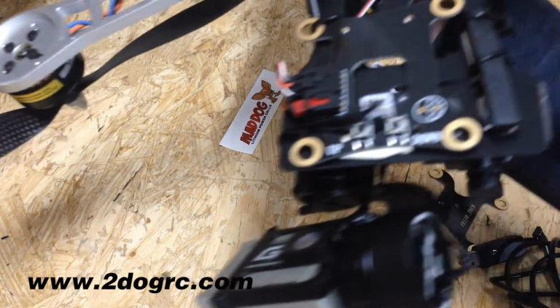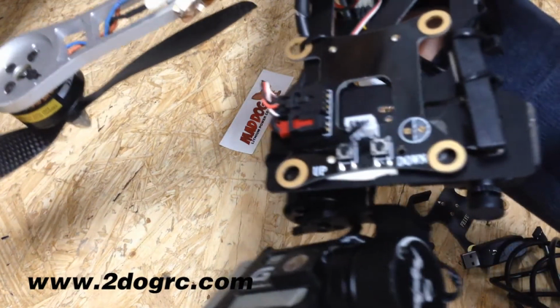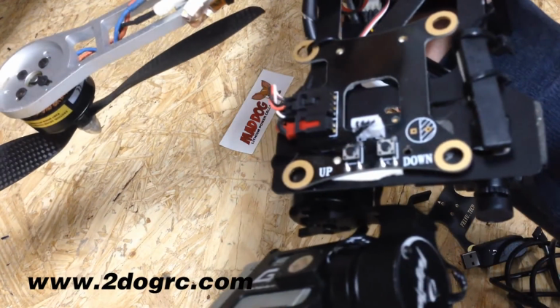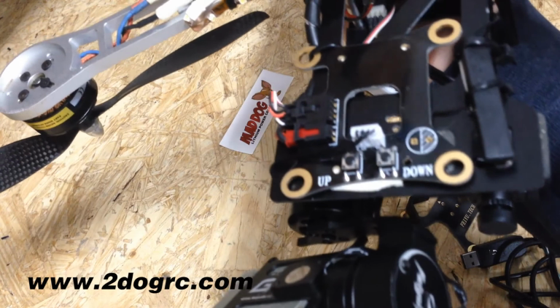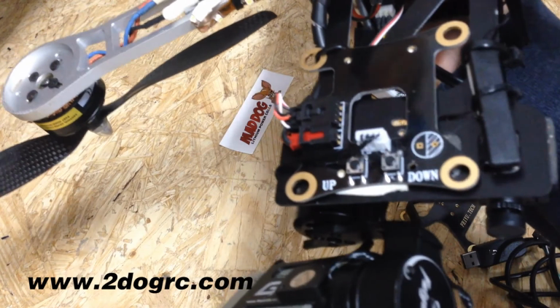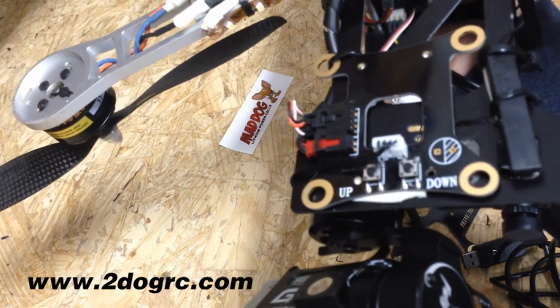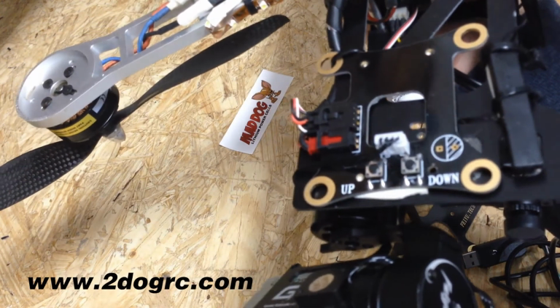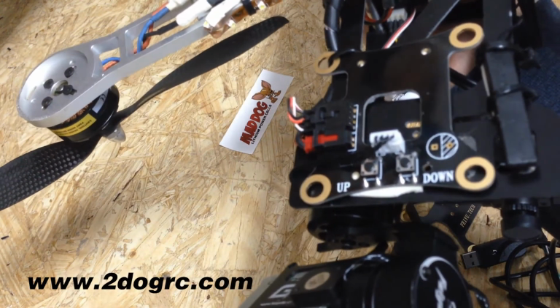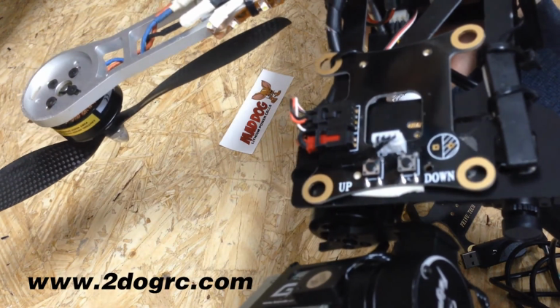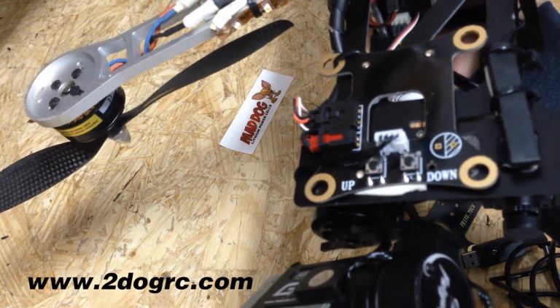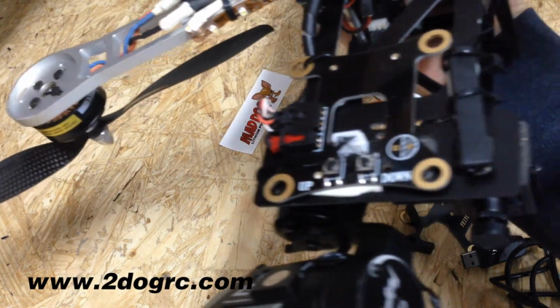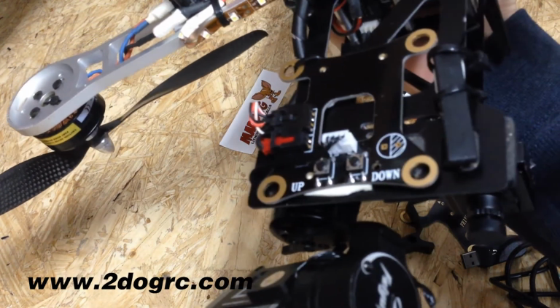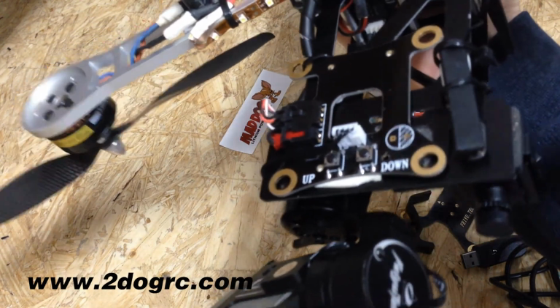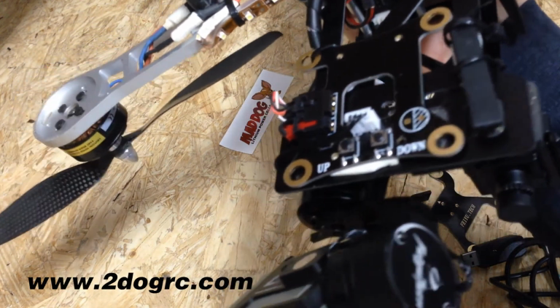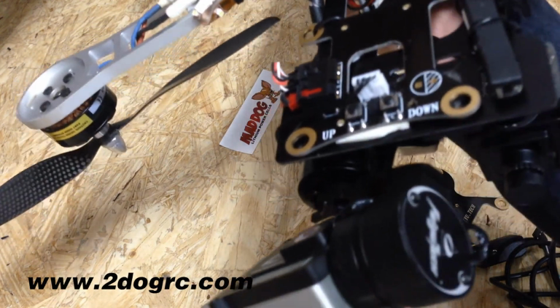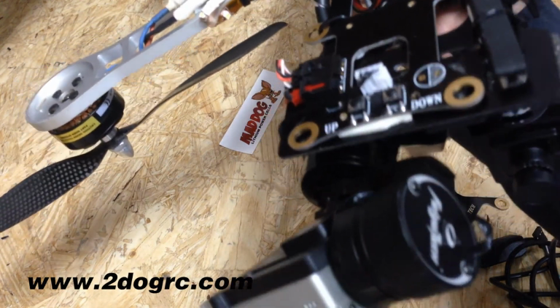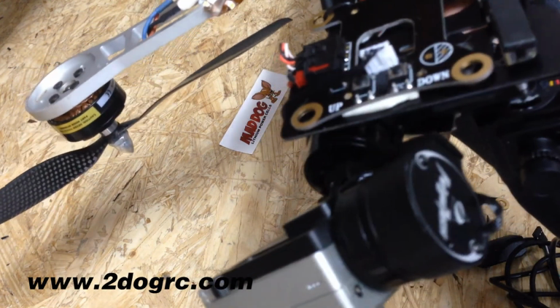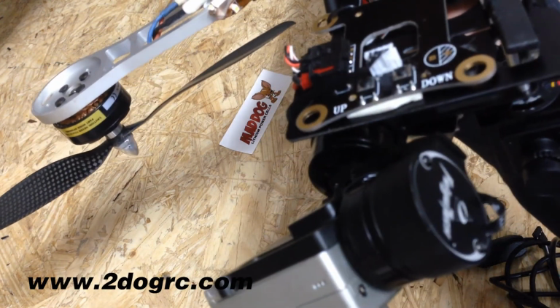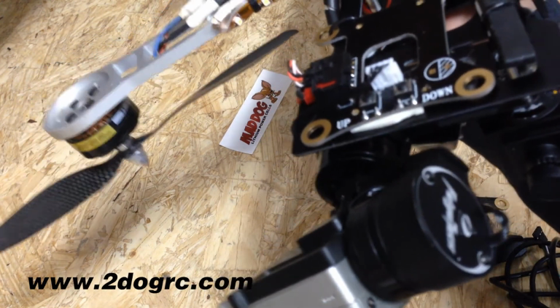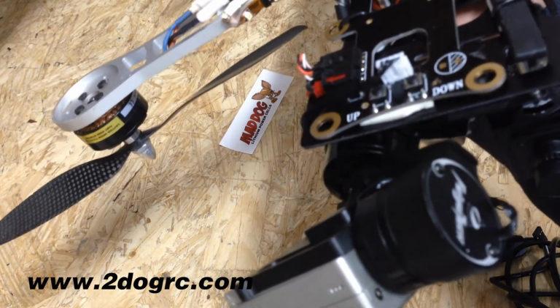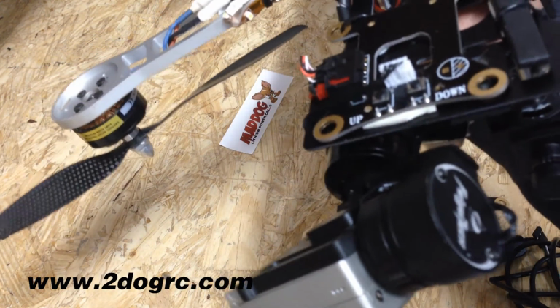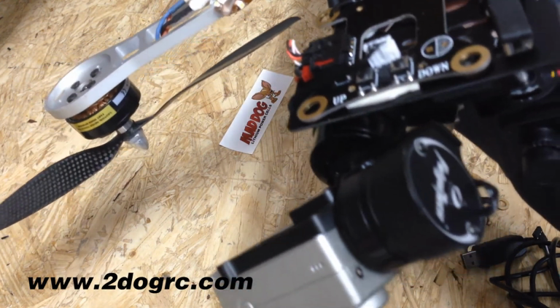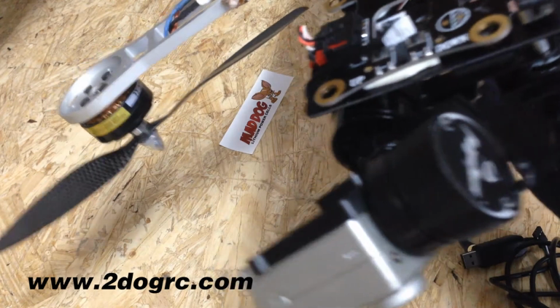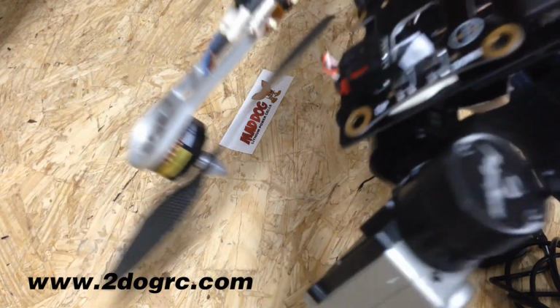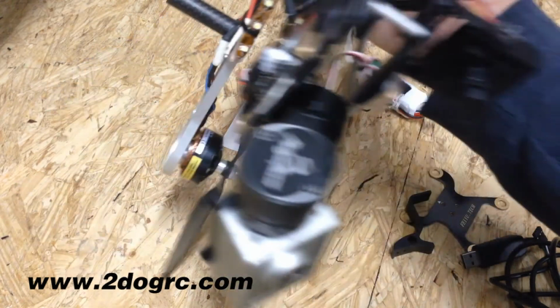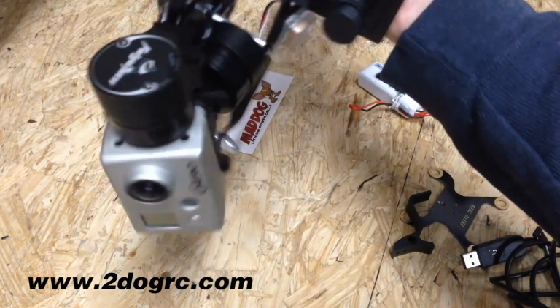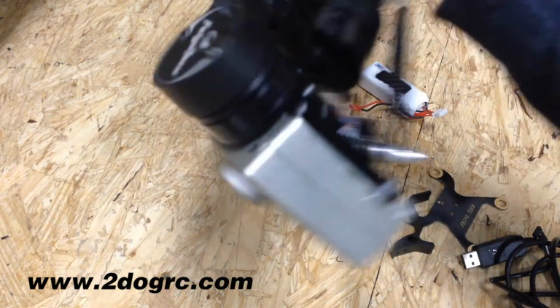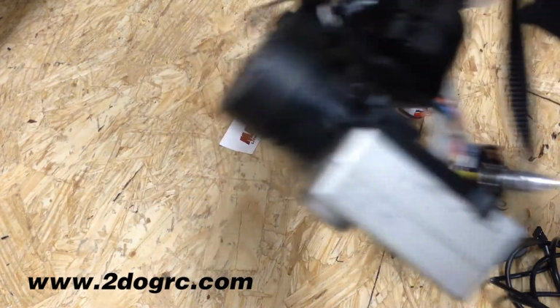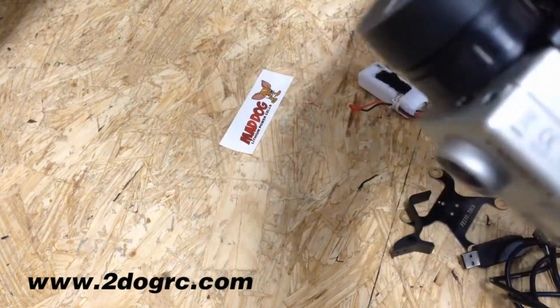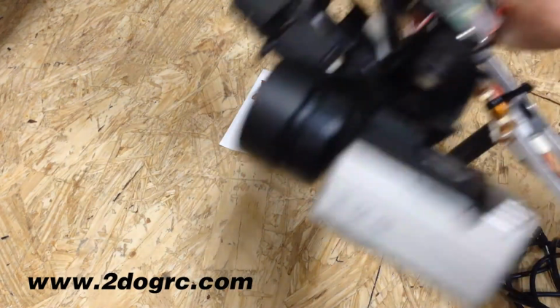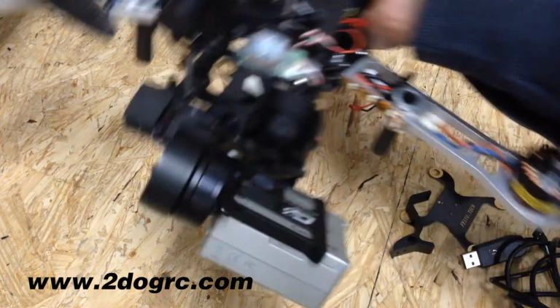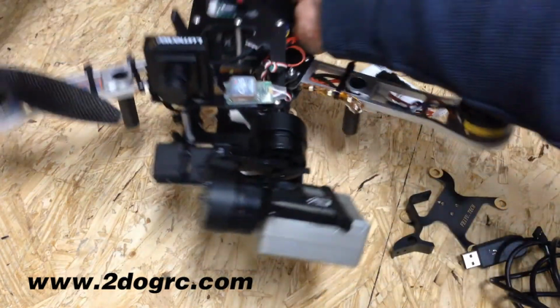This is version 1.25 on the gimbal. I haven't upgraded because I like this firmware better. So let me show you what it can do.